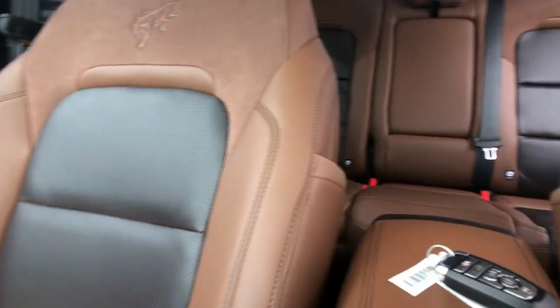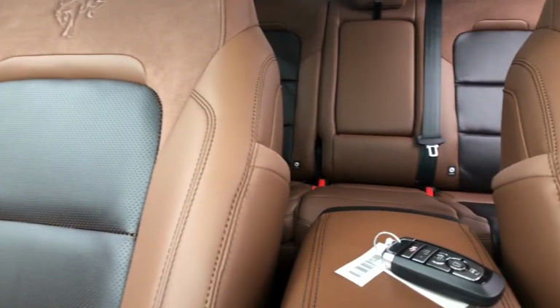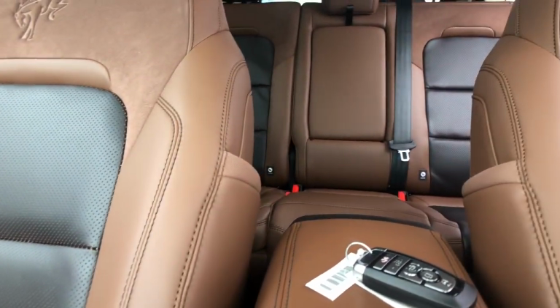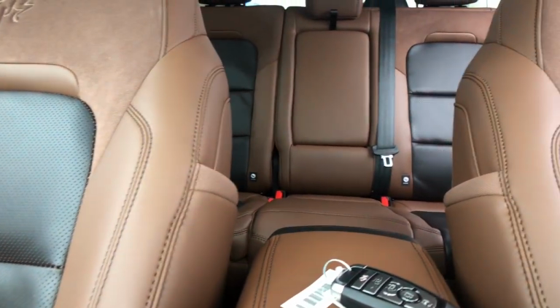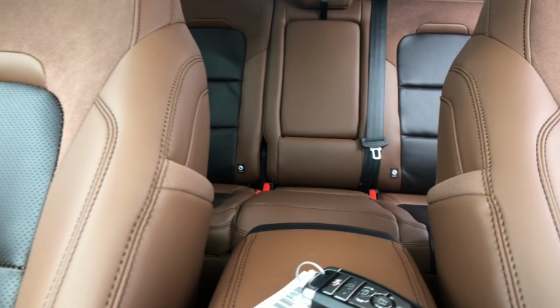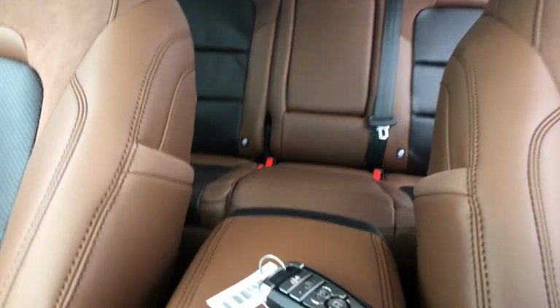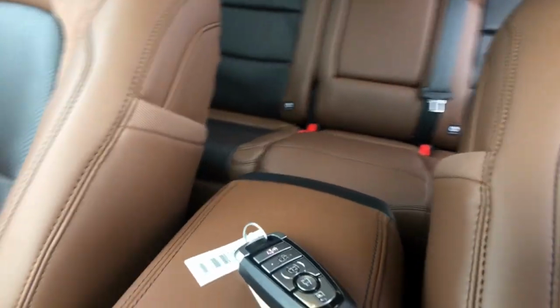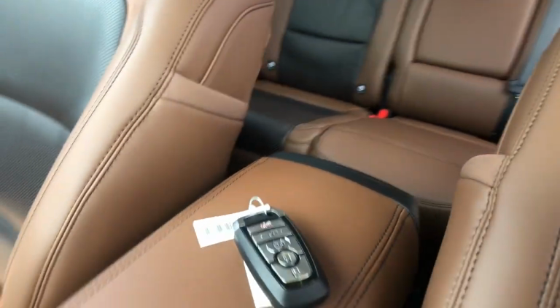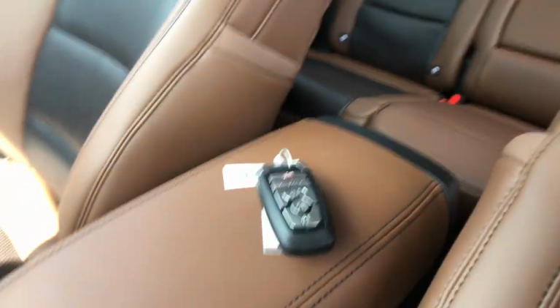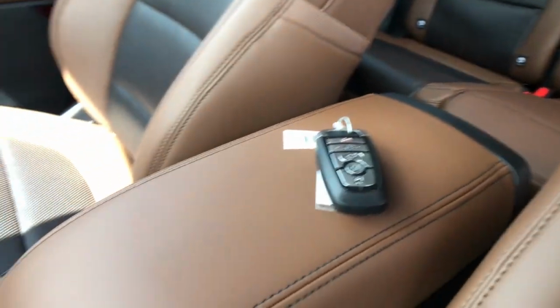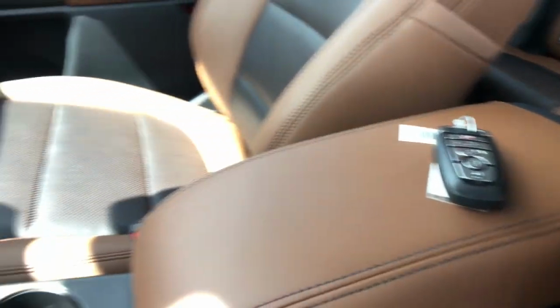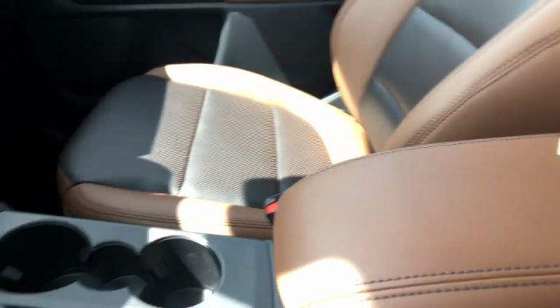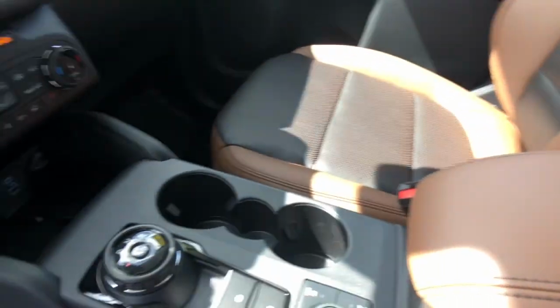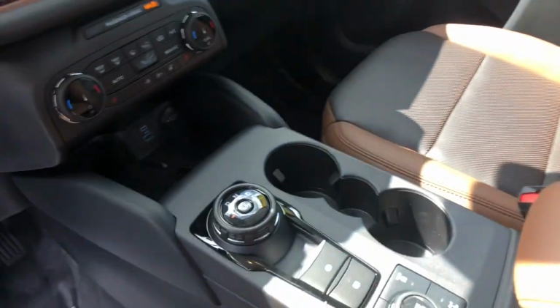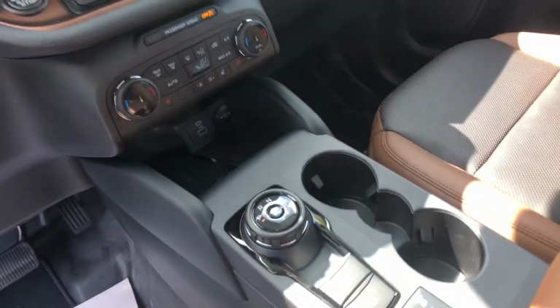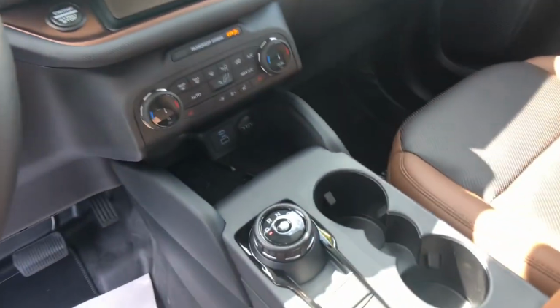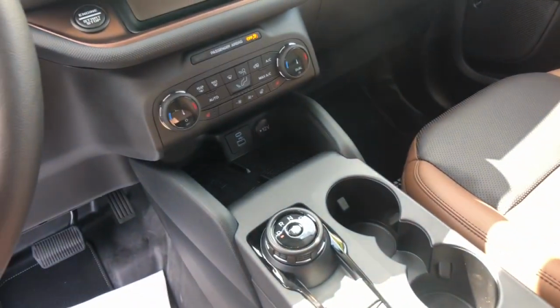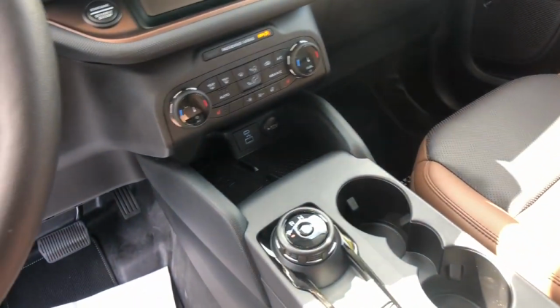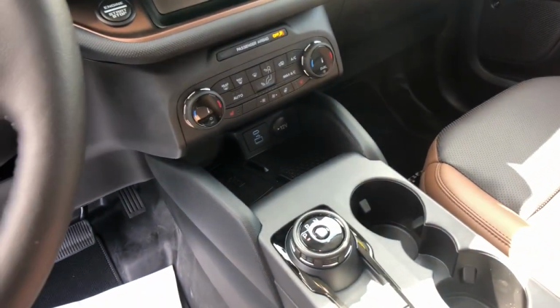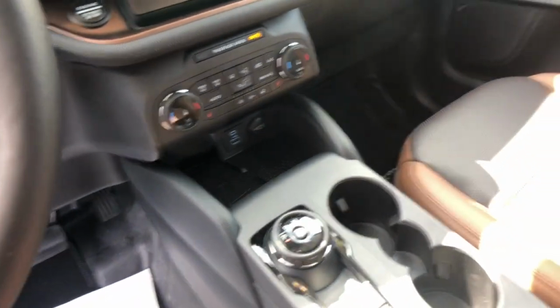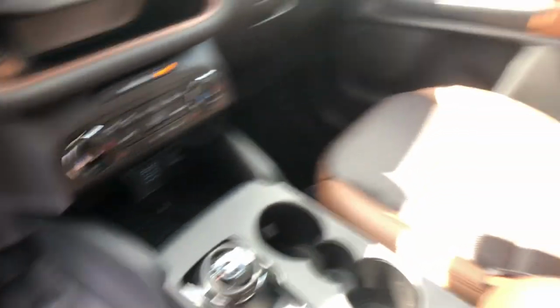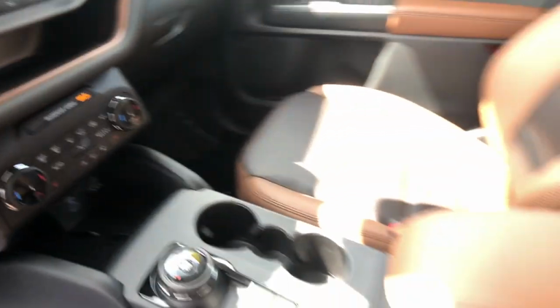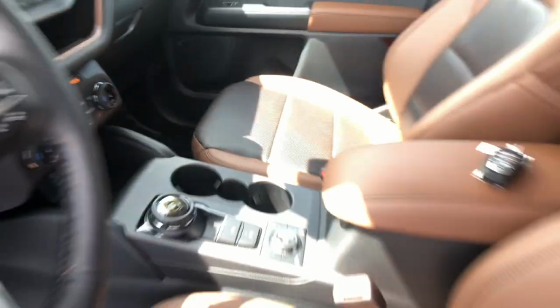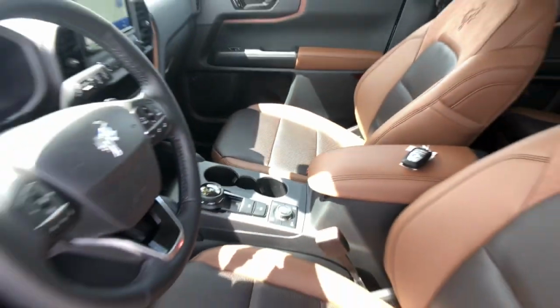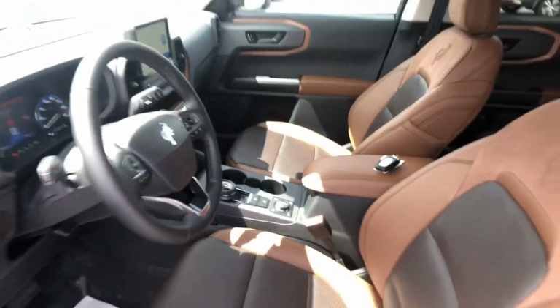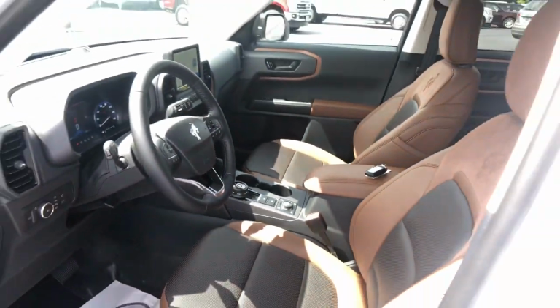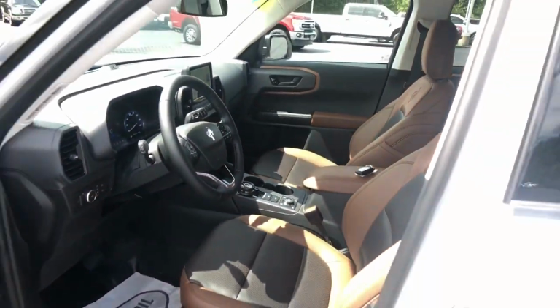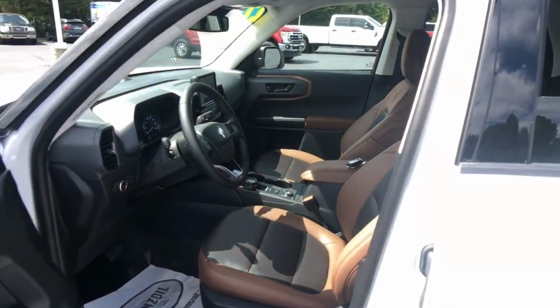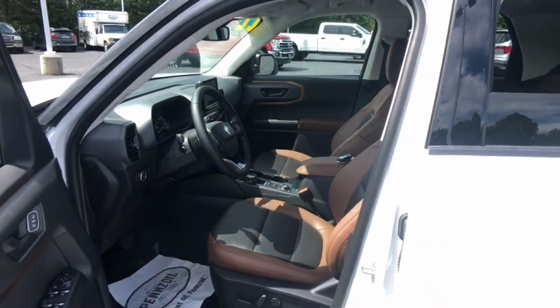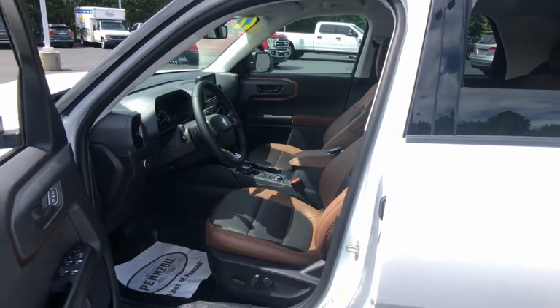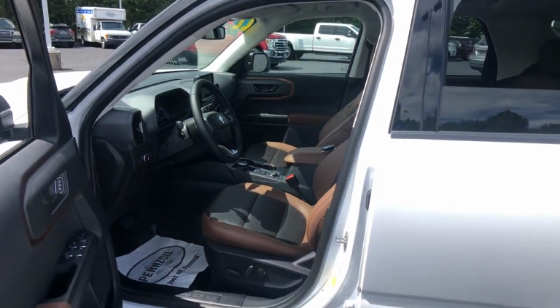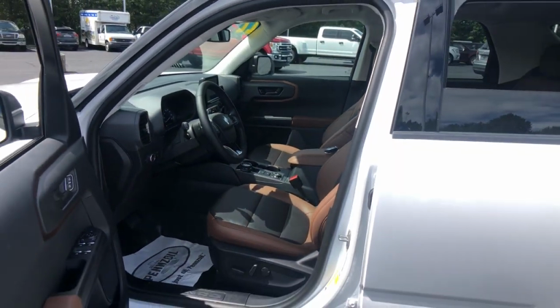Modern comfort blends with rugged capability in this Bronco Sport. See for yourself when you take it out for a test drive. Our professional staff looks forward to giving you excellent service.